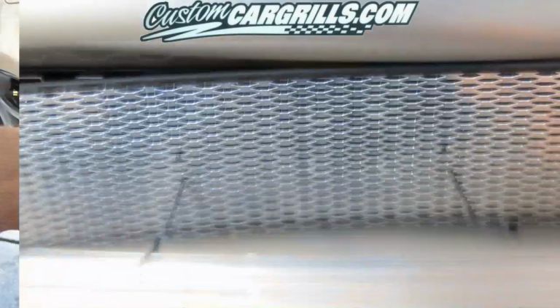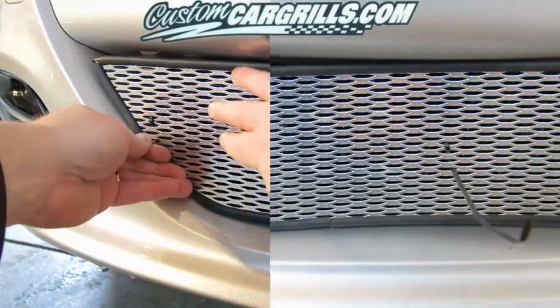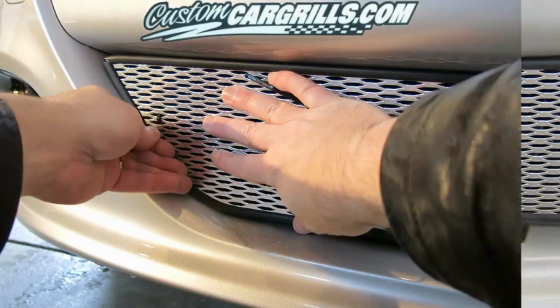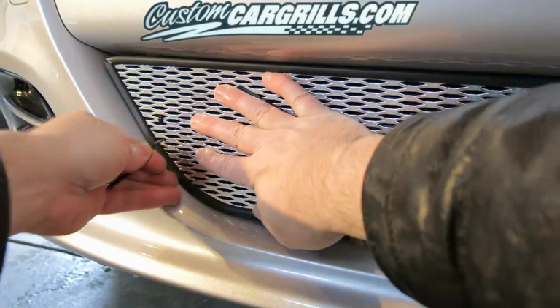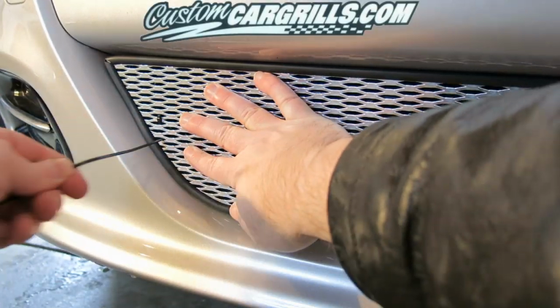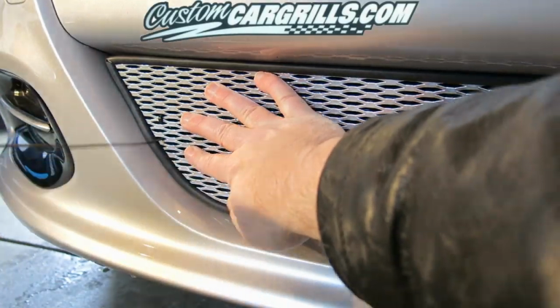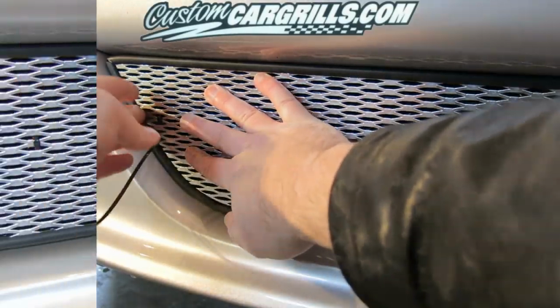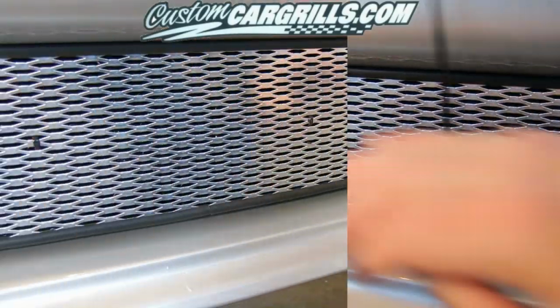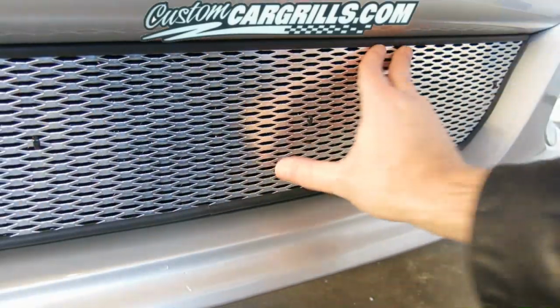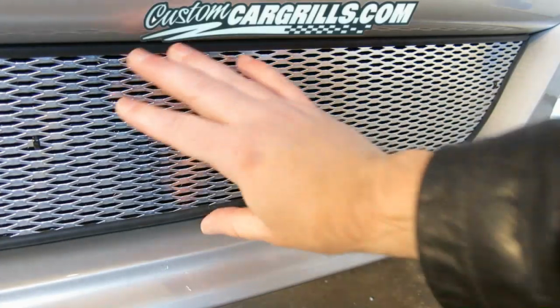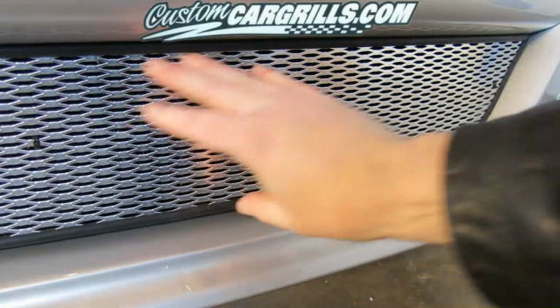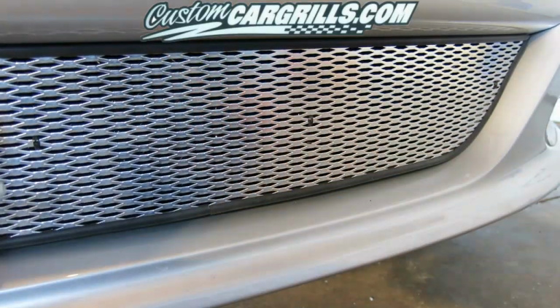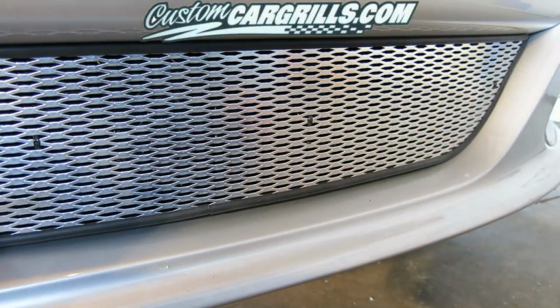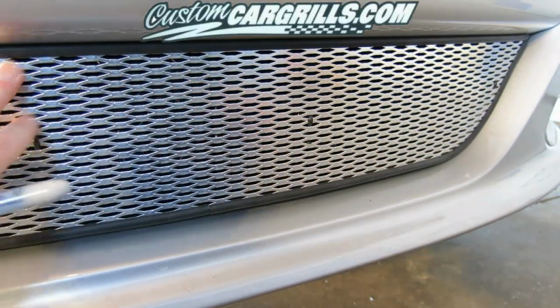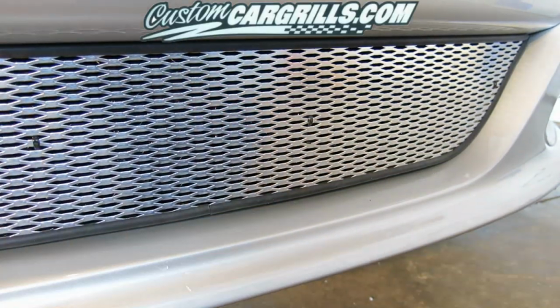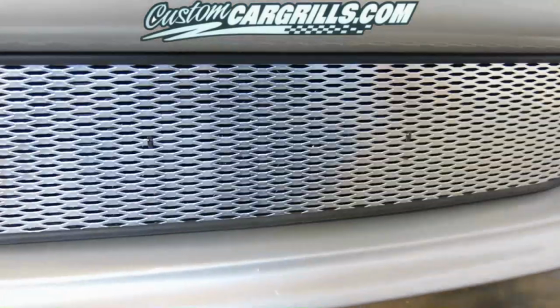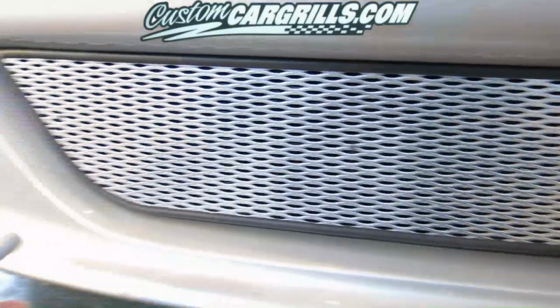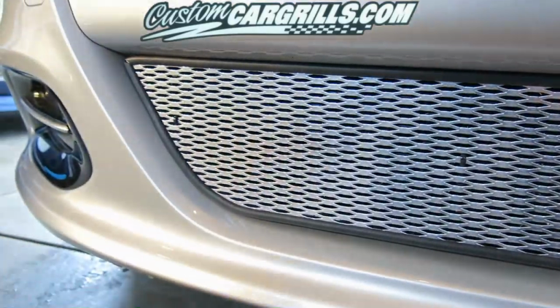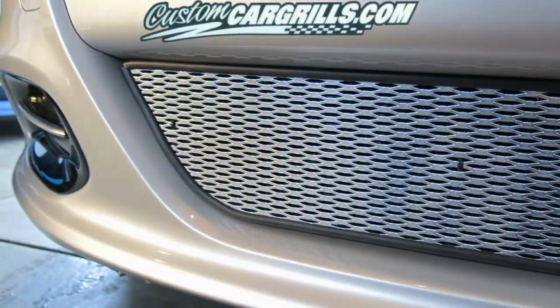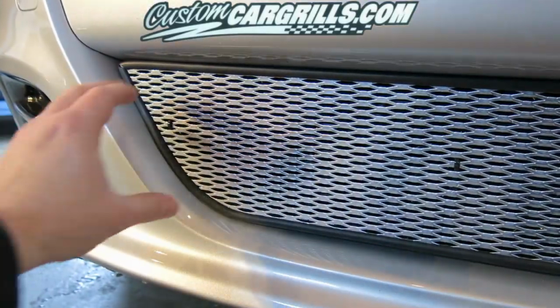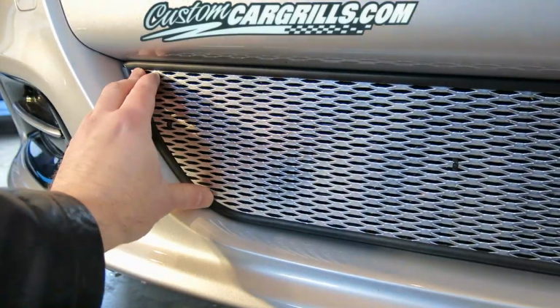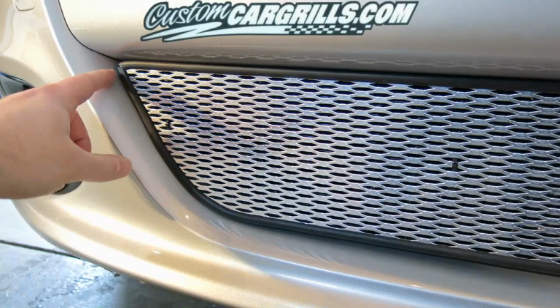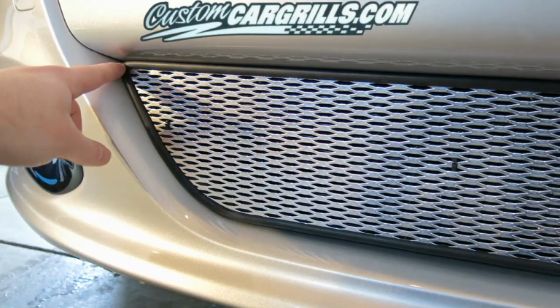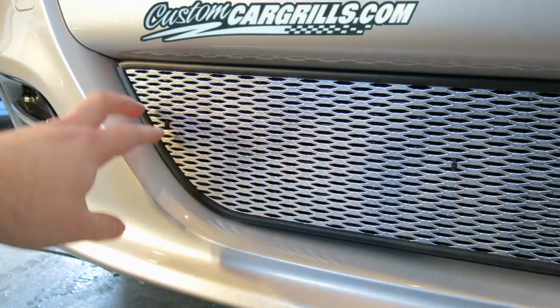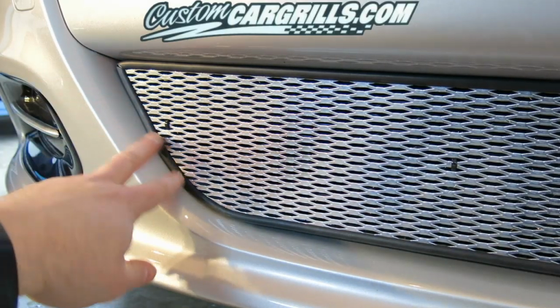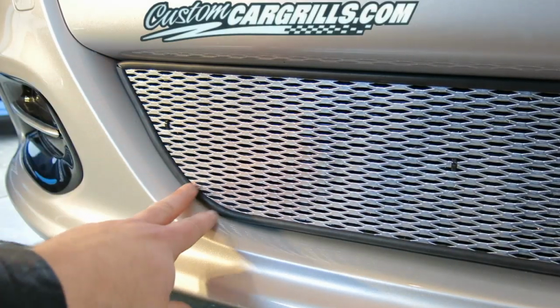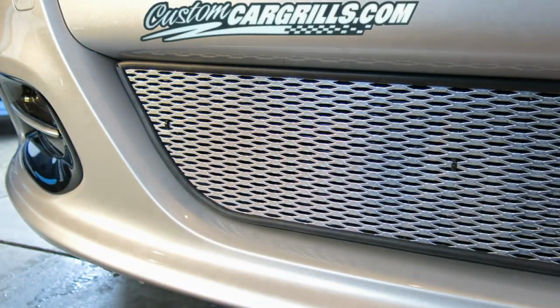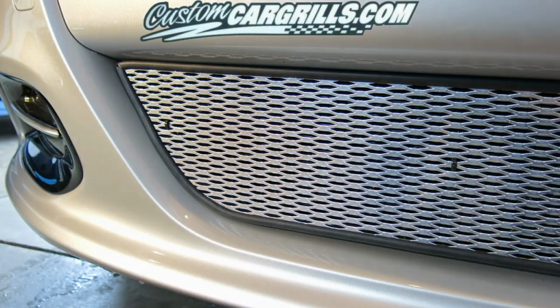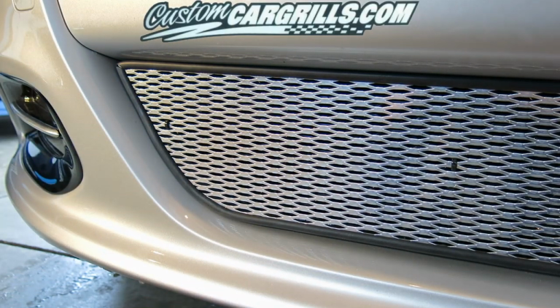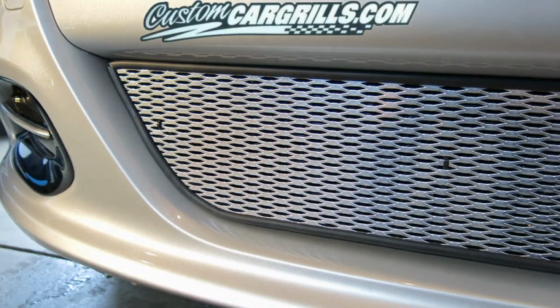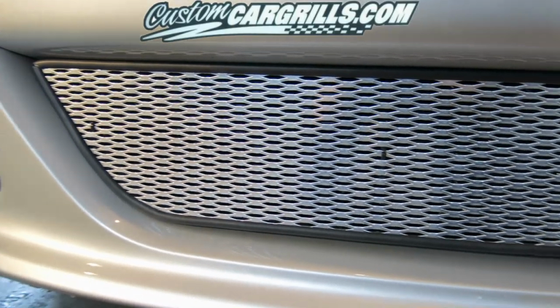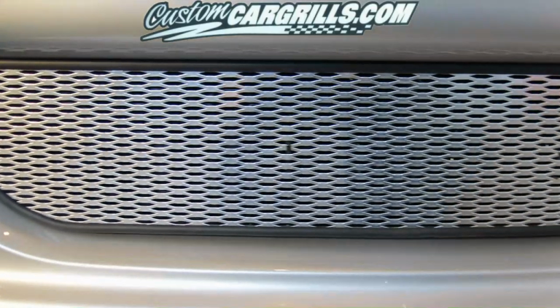What you'll be left with is a nice, firm and secure hold of the grill insert onto the factory grill. You'll want to test to make sure that it's on there securely — check the corners and the bottom and everywhere around.